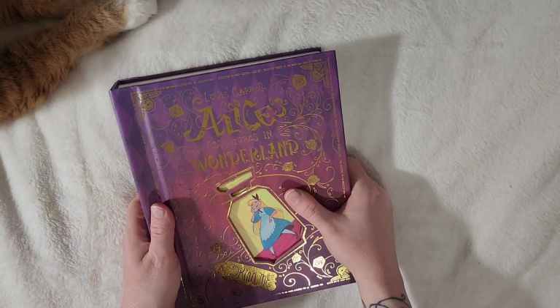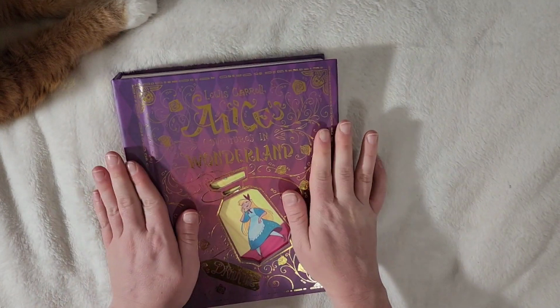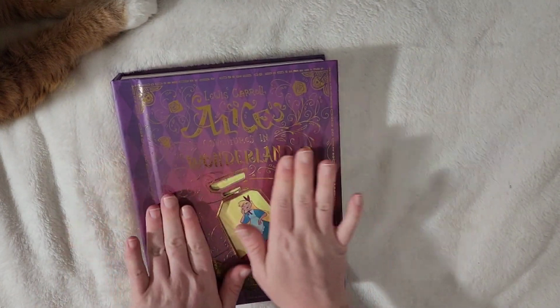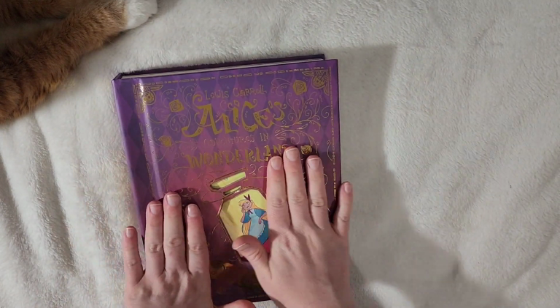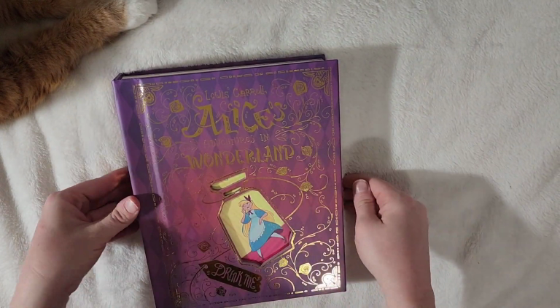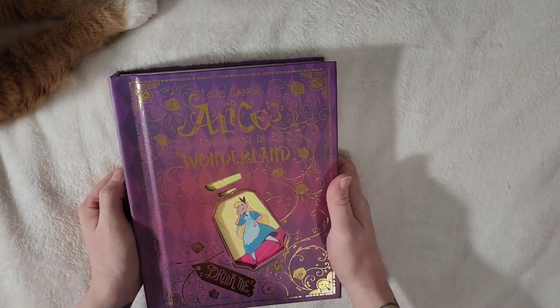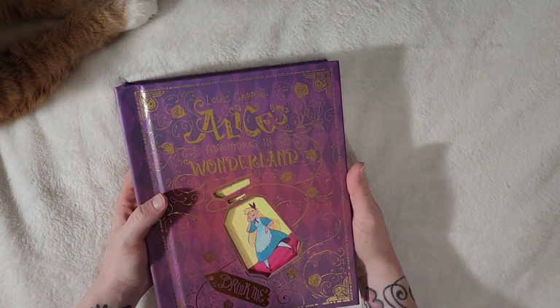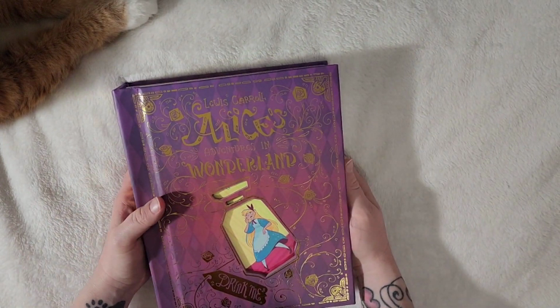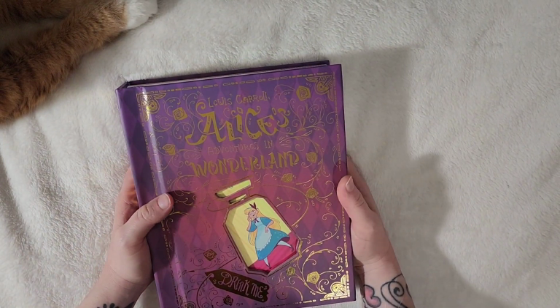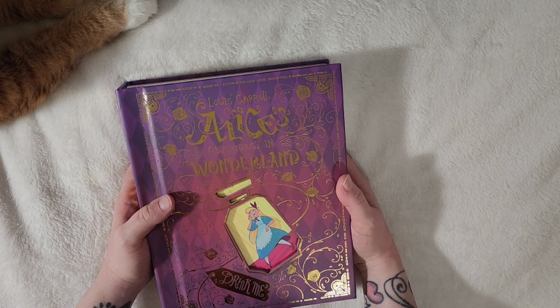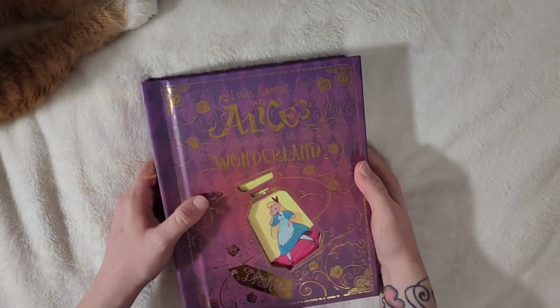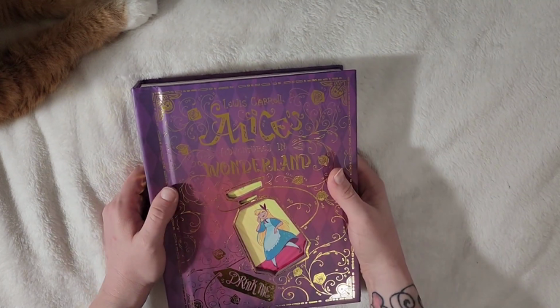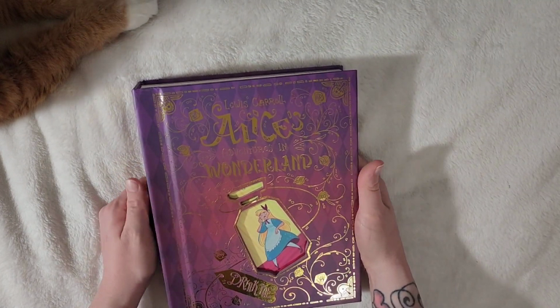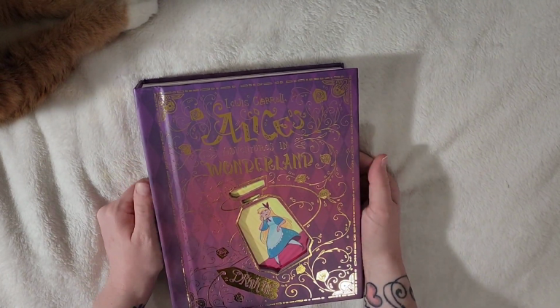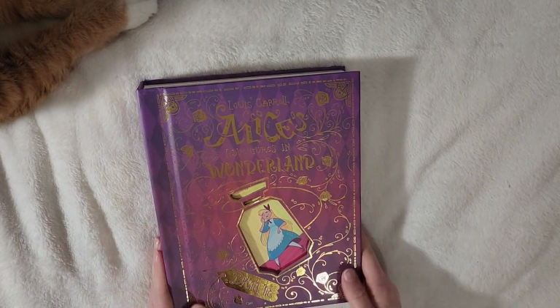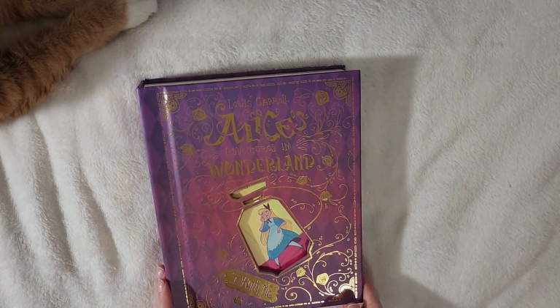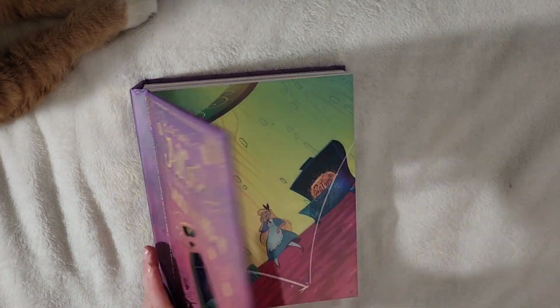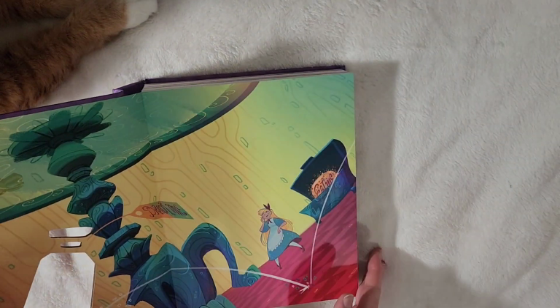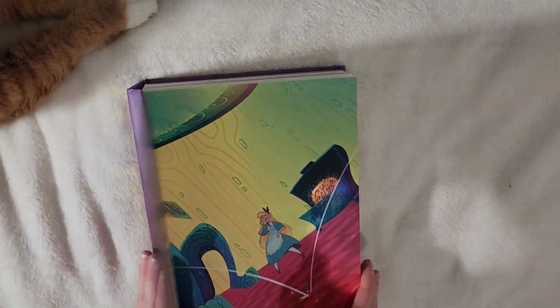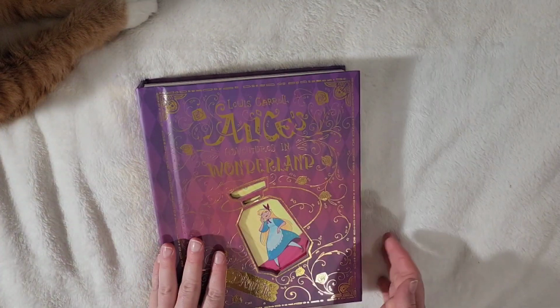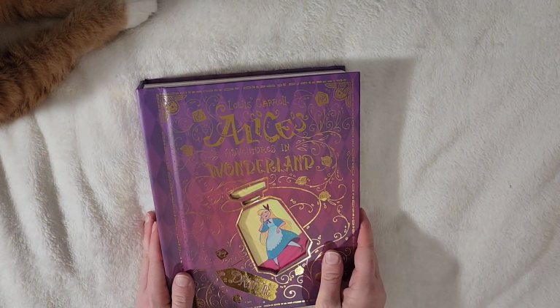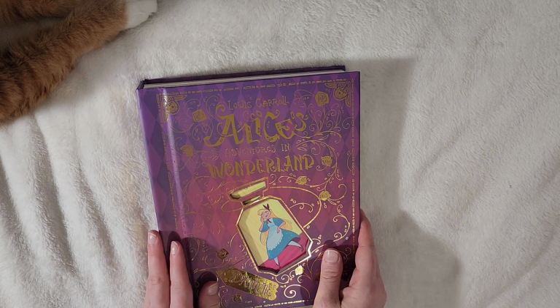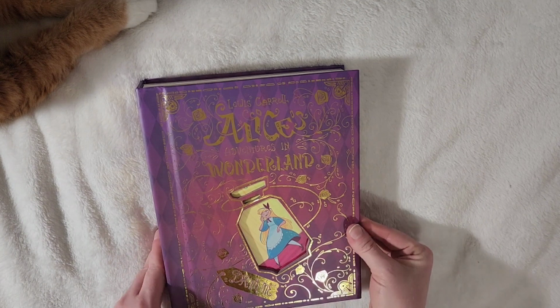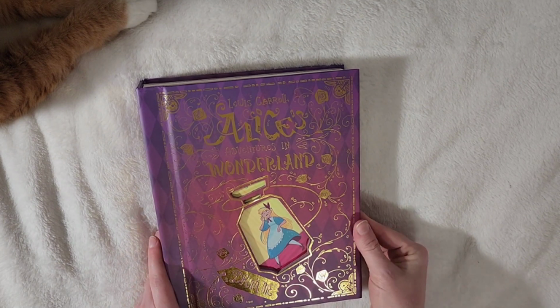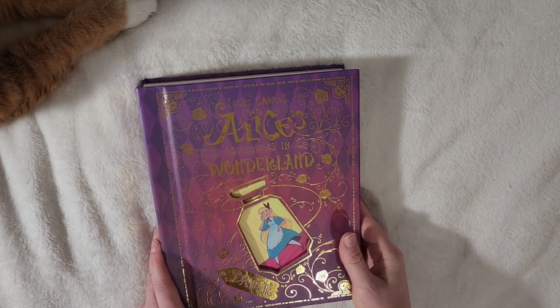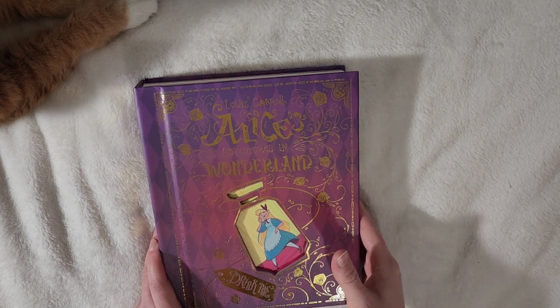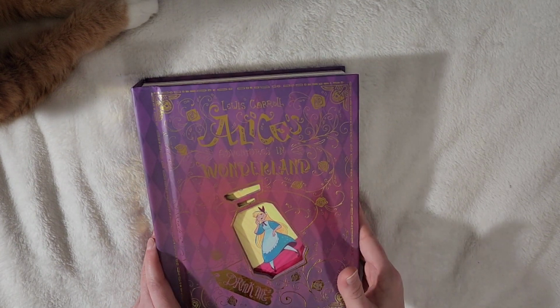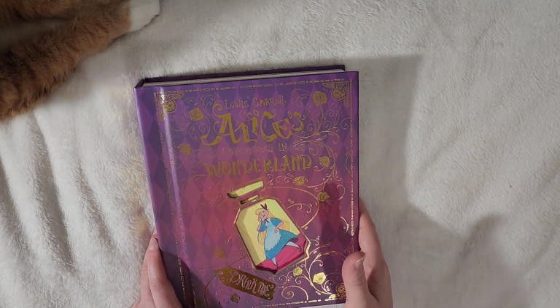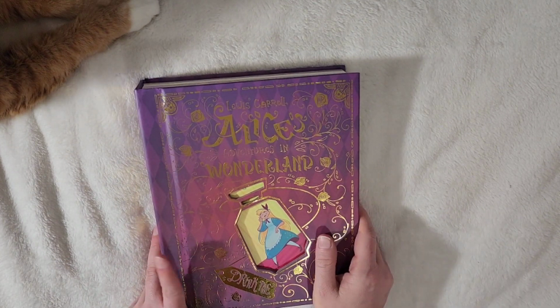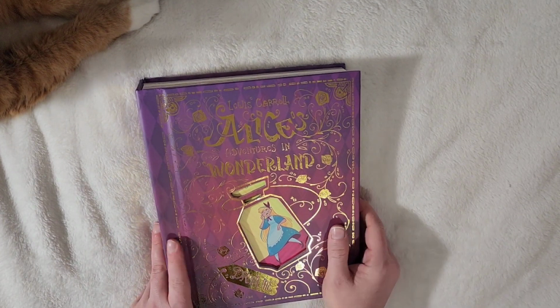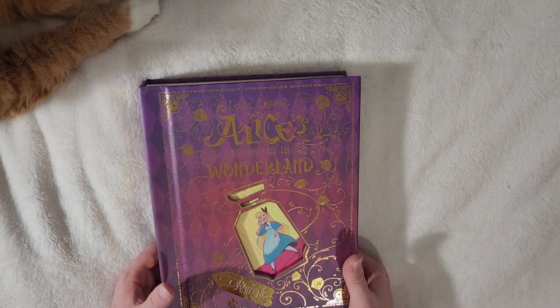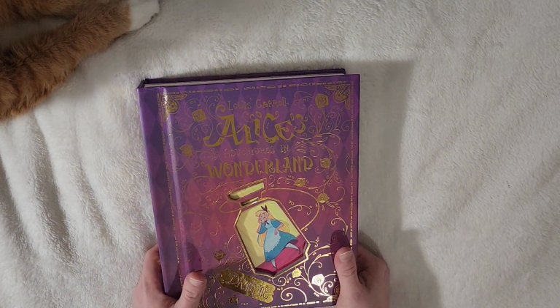If it comes back in stock or you have a chance to get it, I highly recommend it — it's a beautiful book, completely worth the money. If you want to see some more cool books make sure to check out my page next Thursday. Thank you for watching.